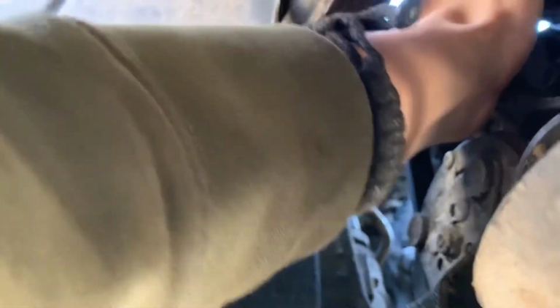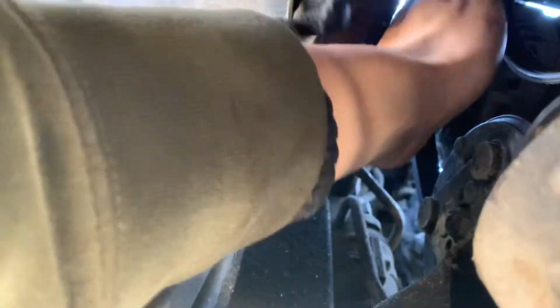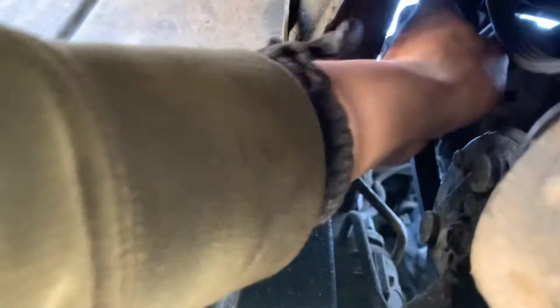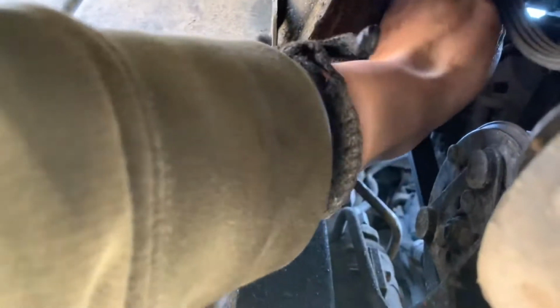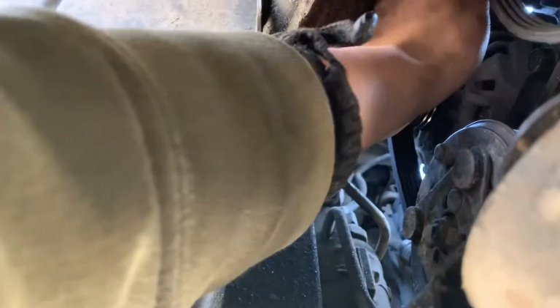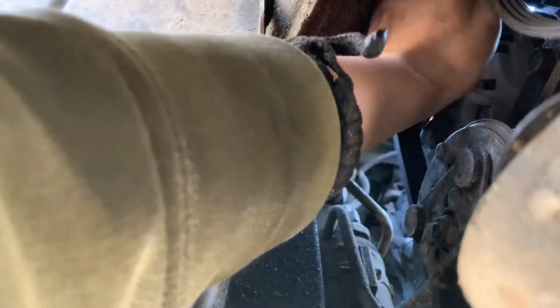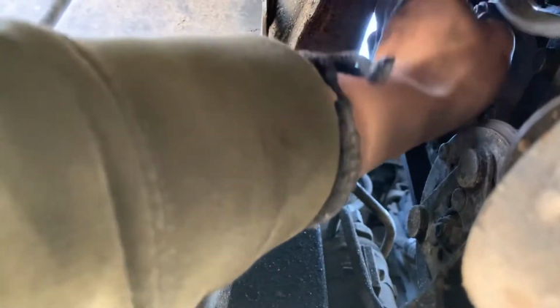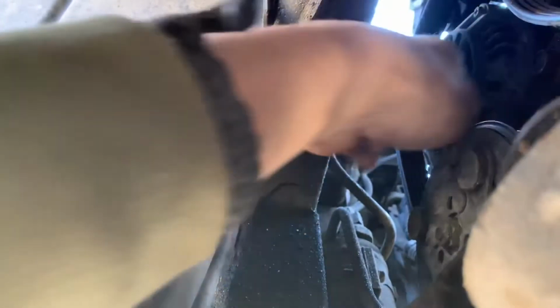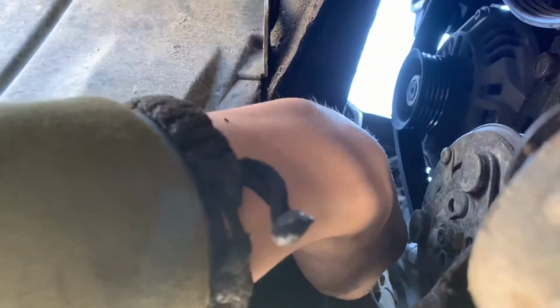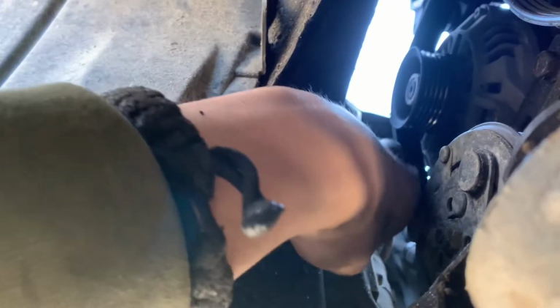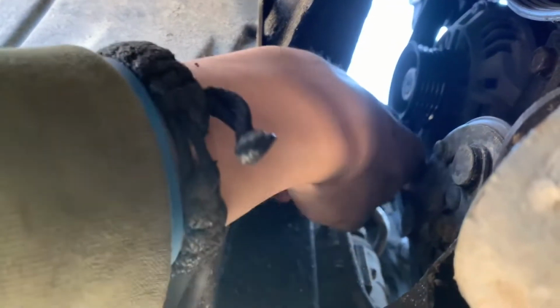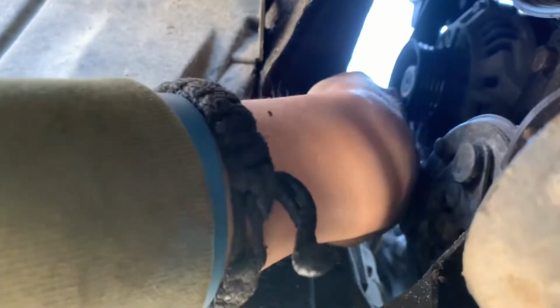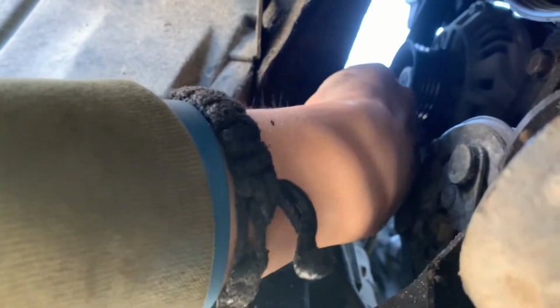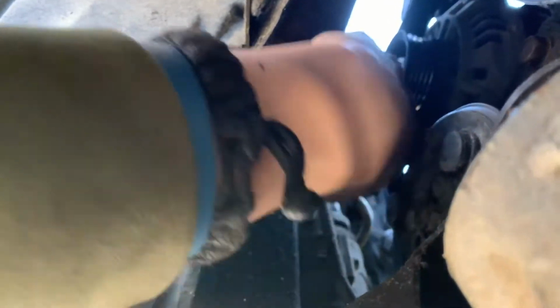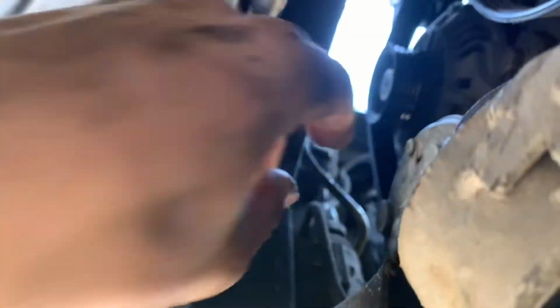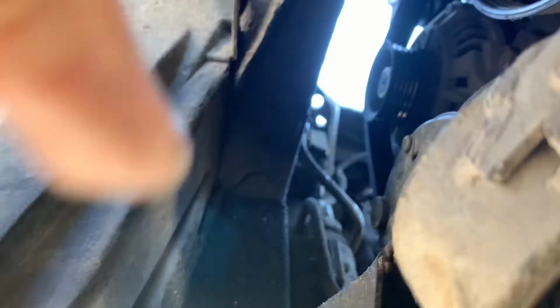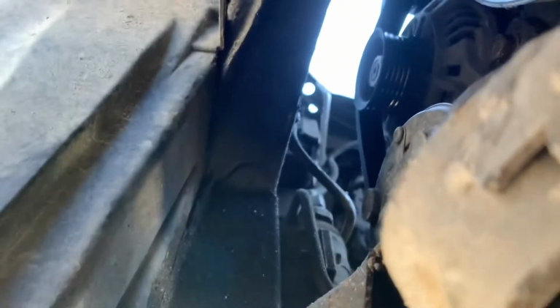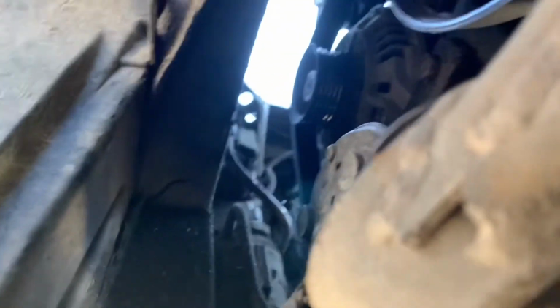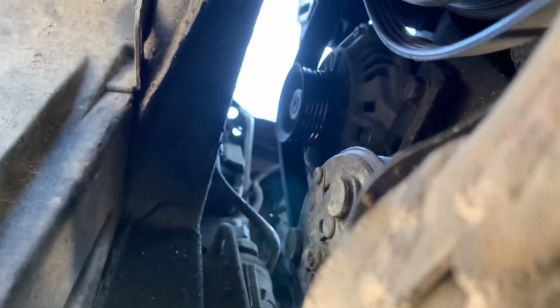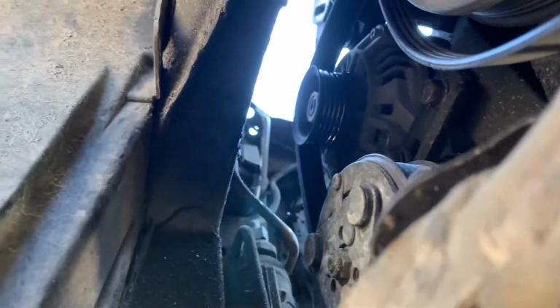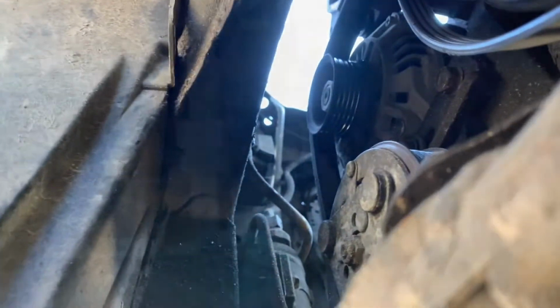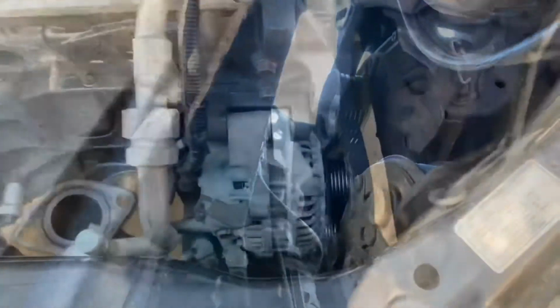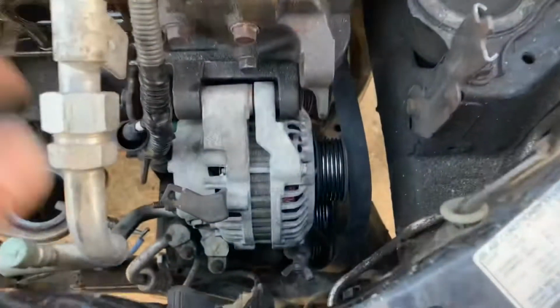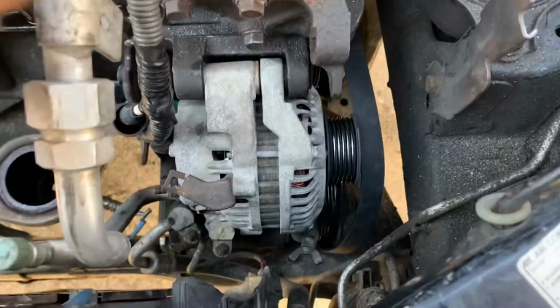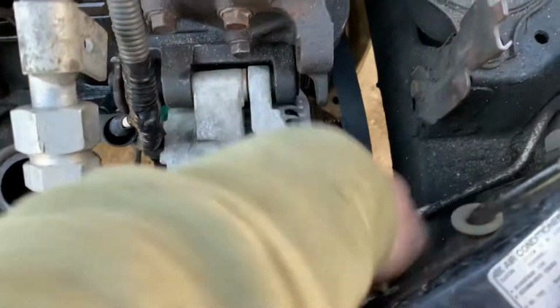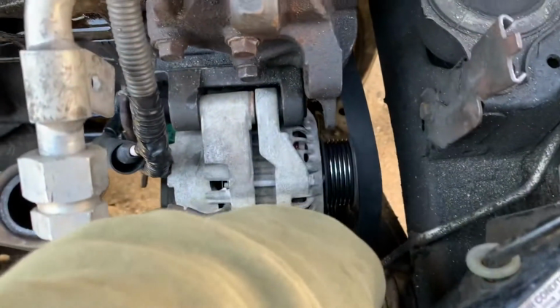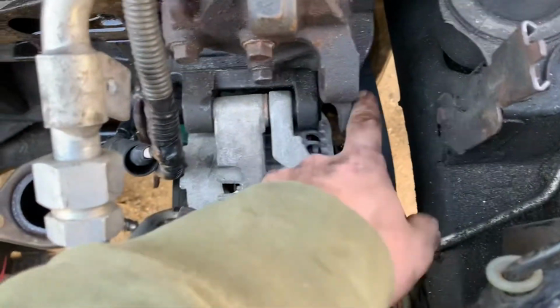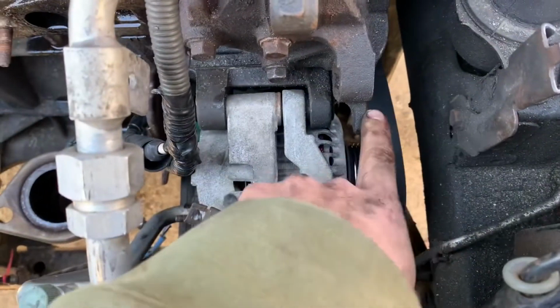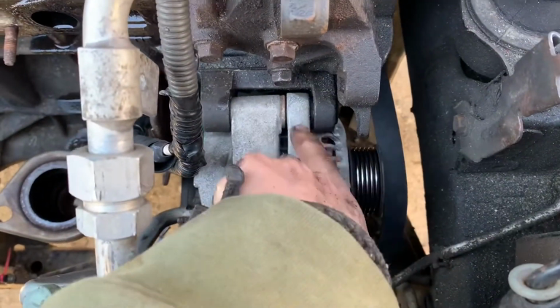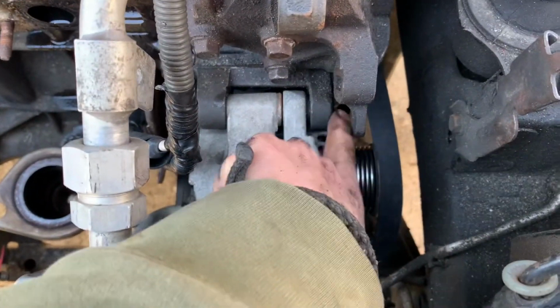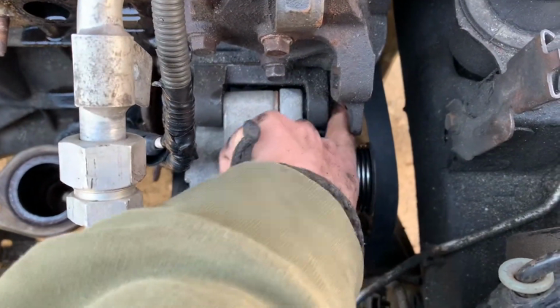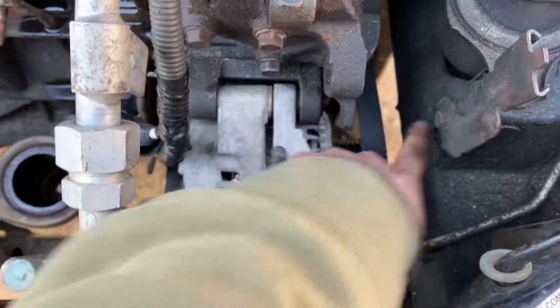Yeah, belt's loose now, if you can tell. And then we'll just continue taking that bolt out and go to the top. Once you remove the bottom bolt, this is a 14mm — you can remove this bolt.